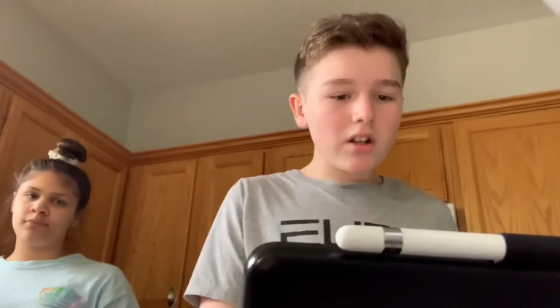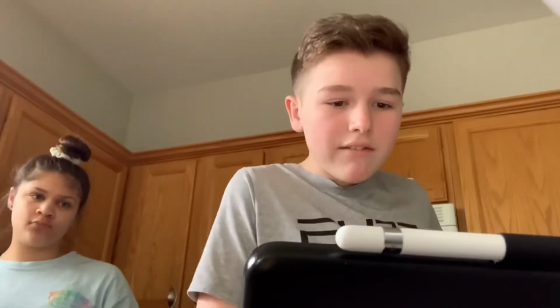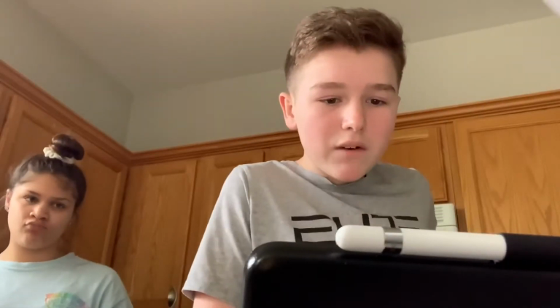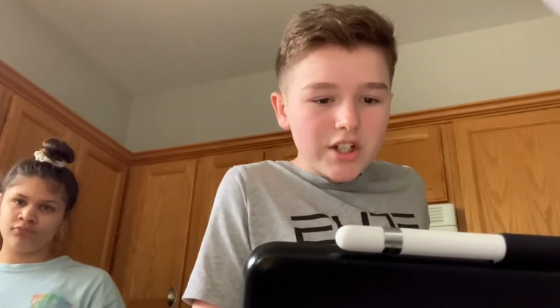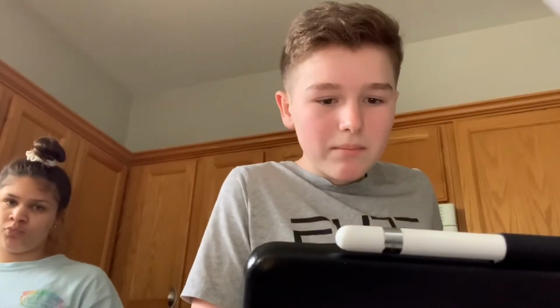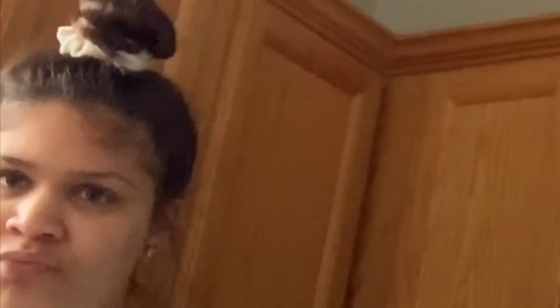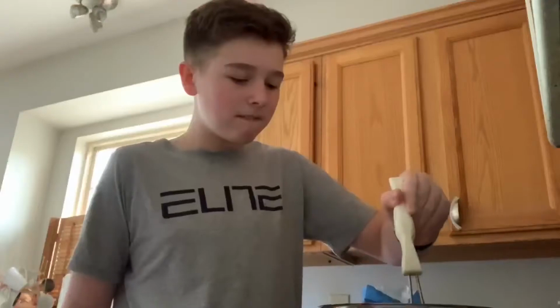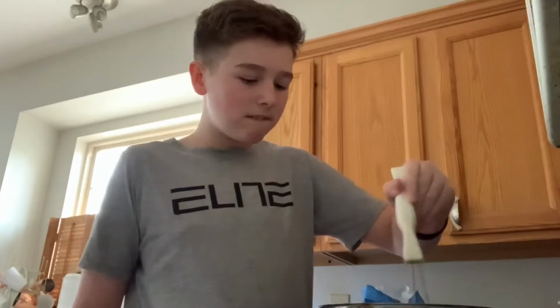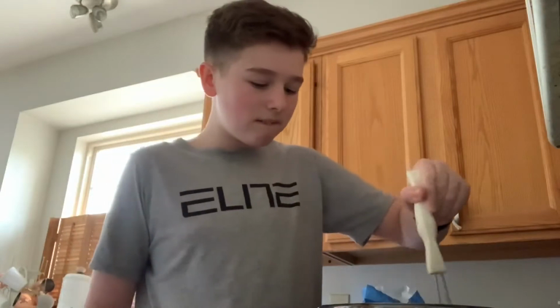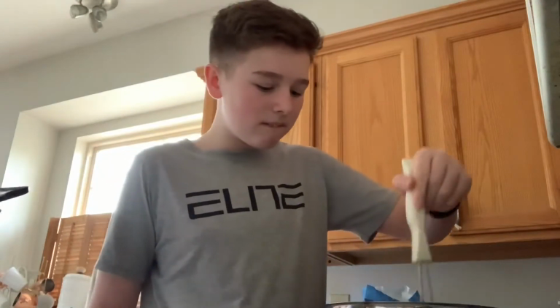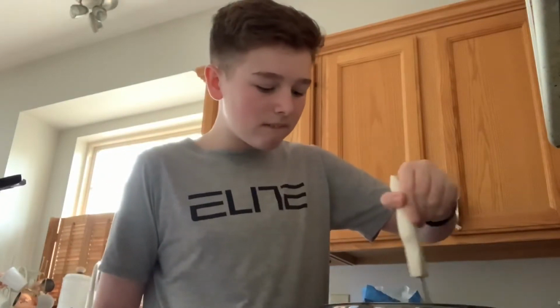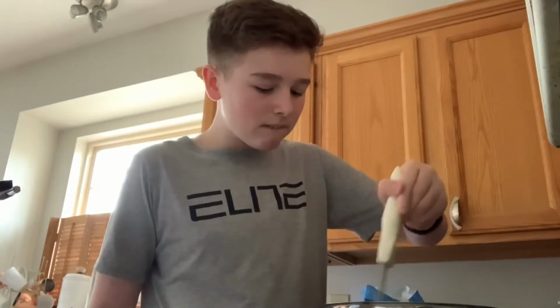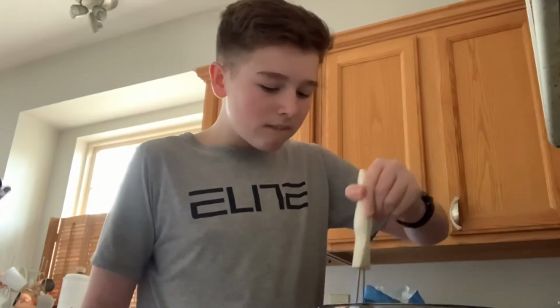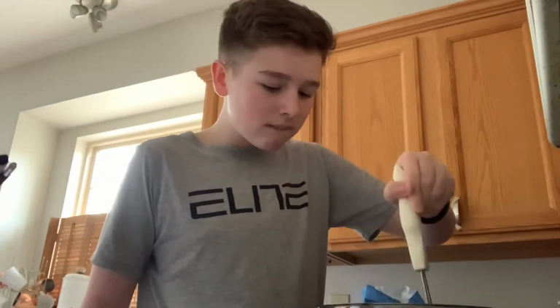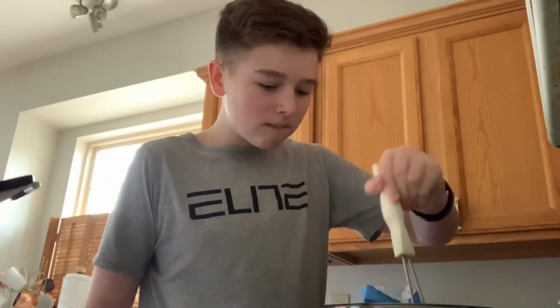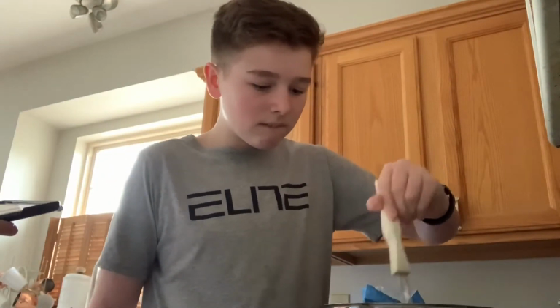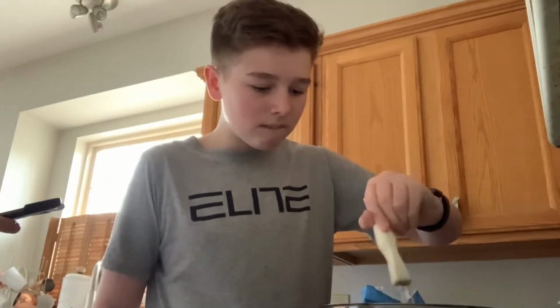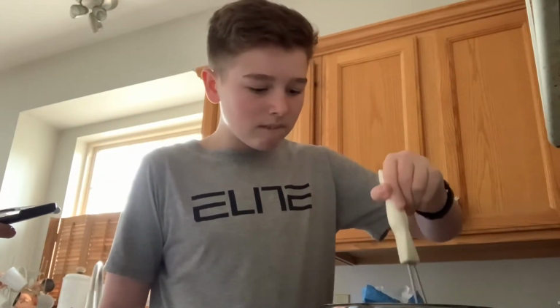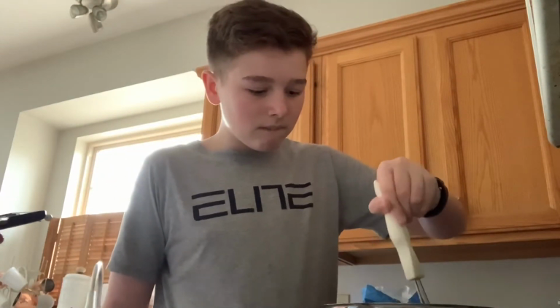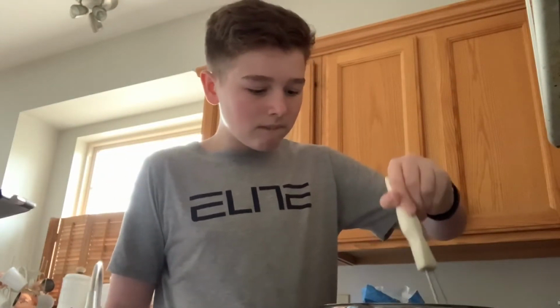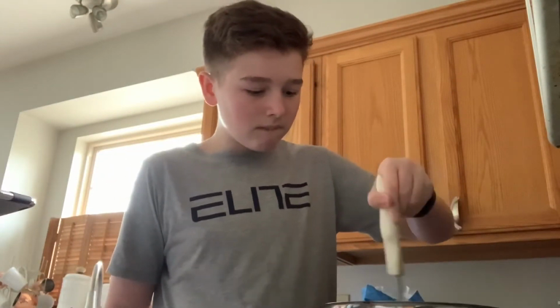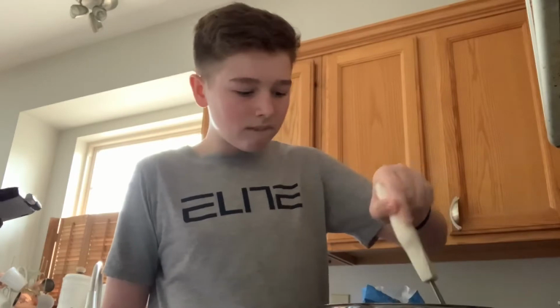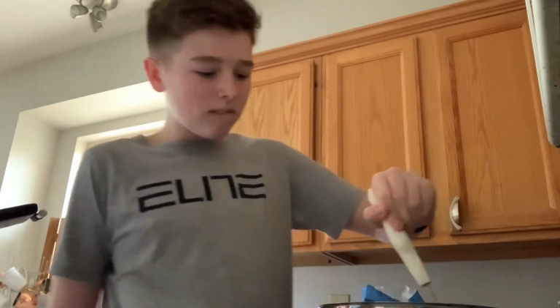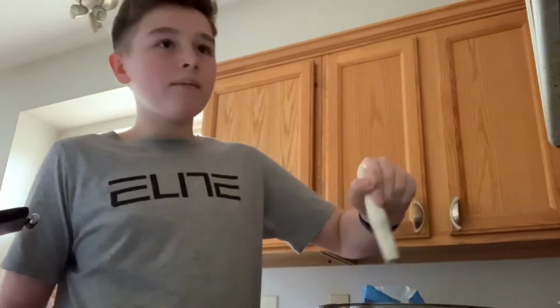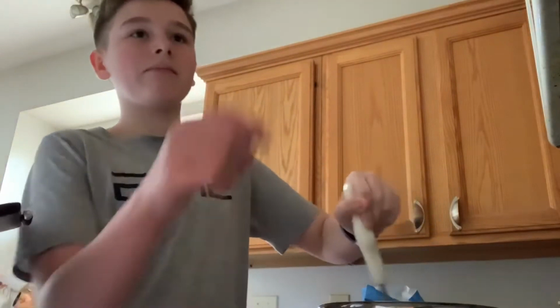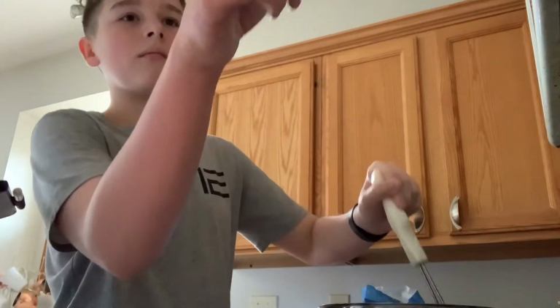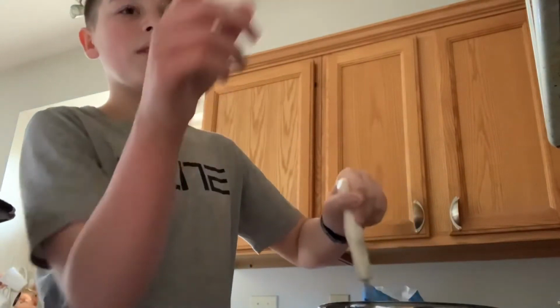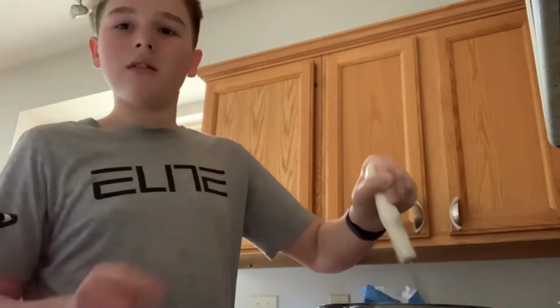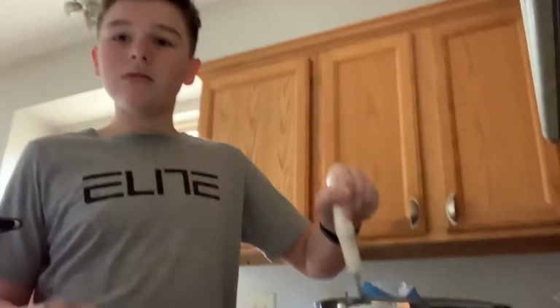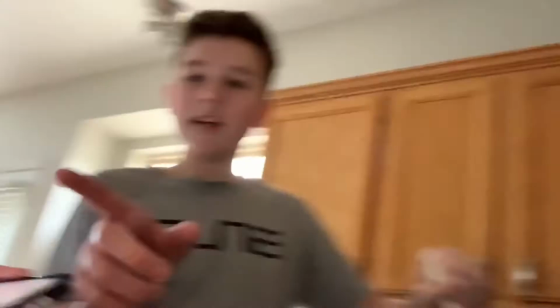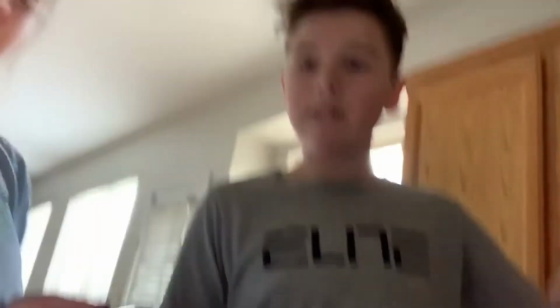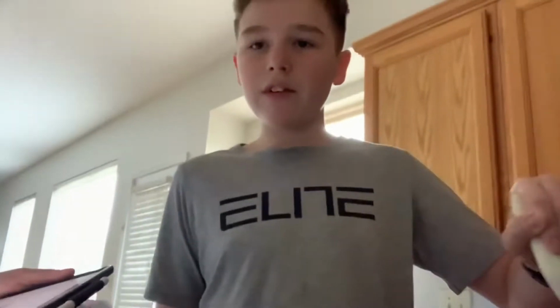Add flour and stir until combined. Stir until combined, cook for one minute, stirring occasionally. Make sure it's combined first. So at four fifty.